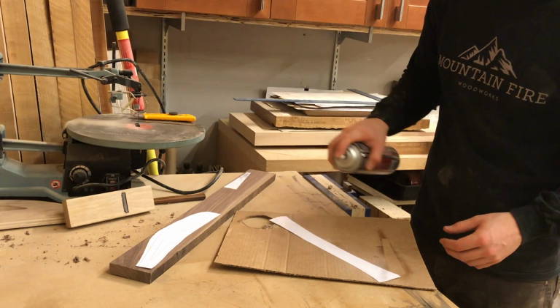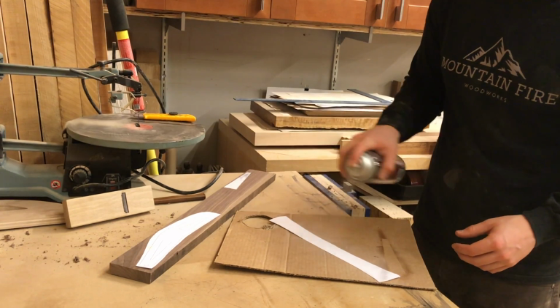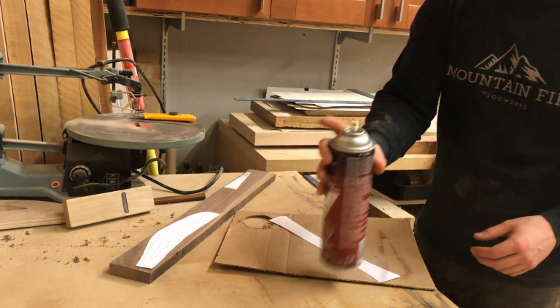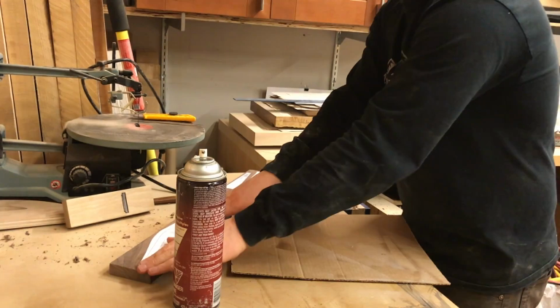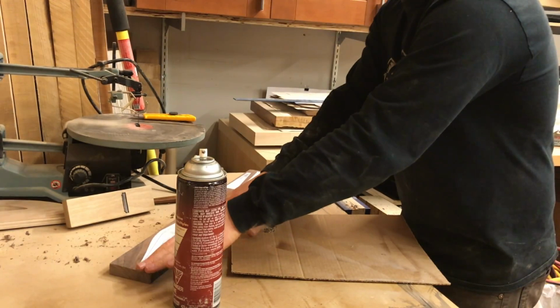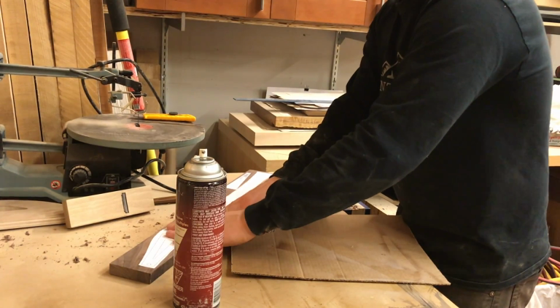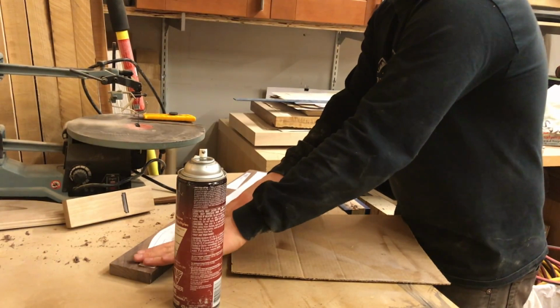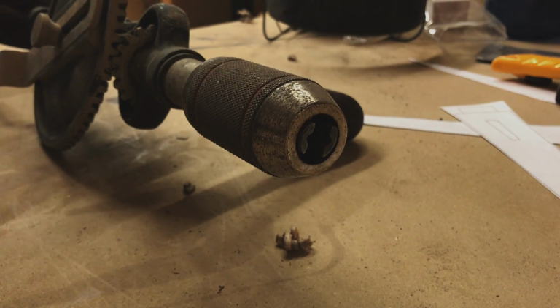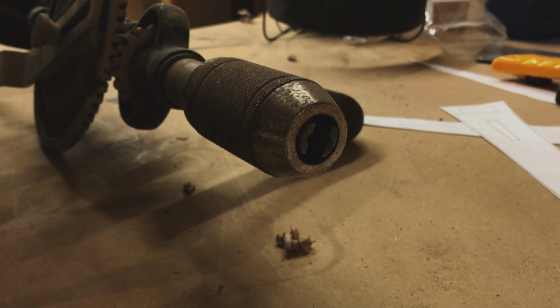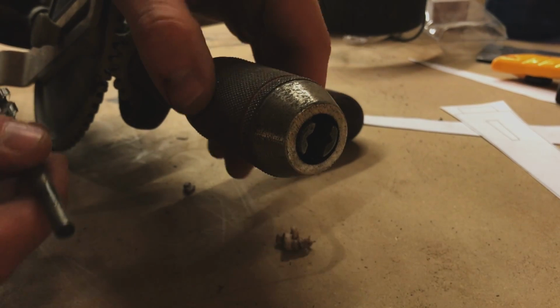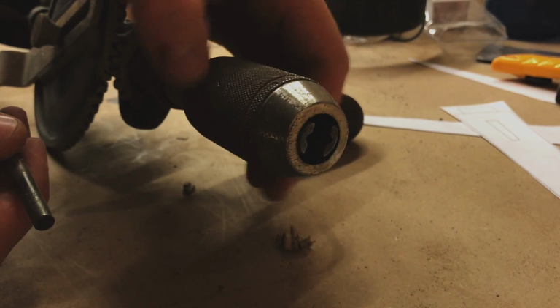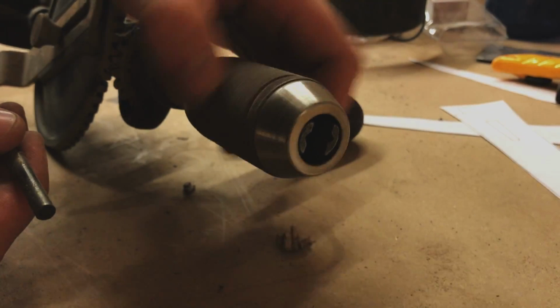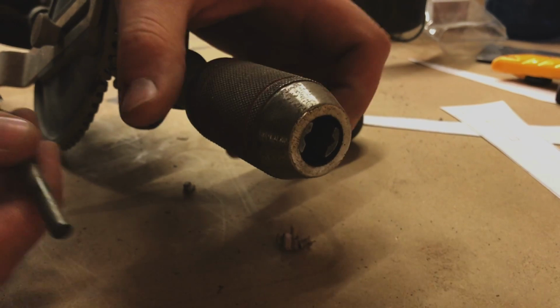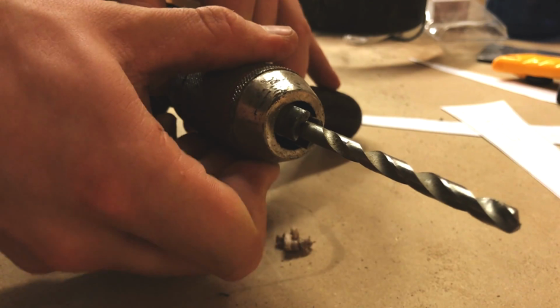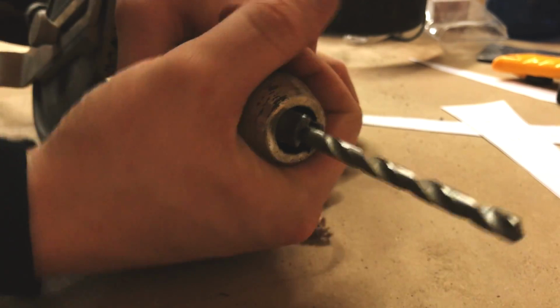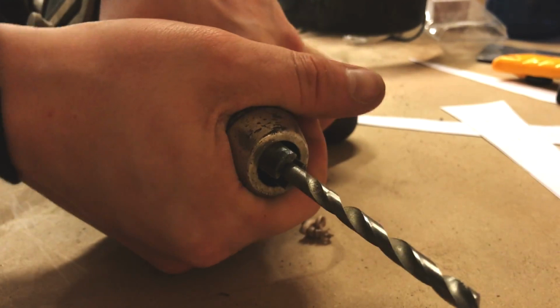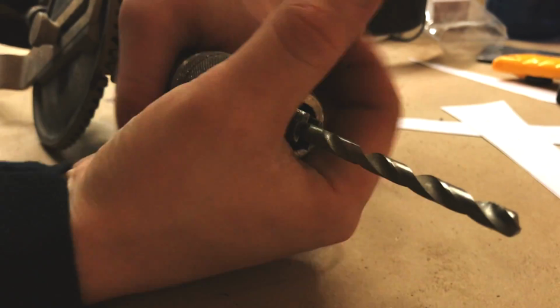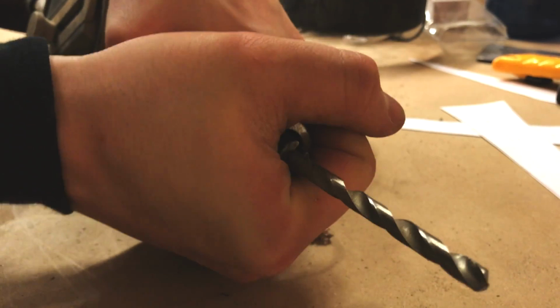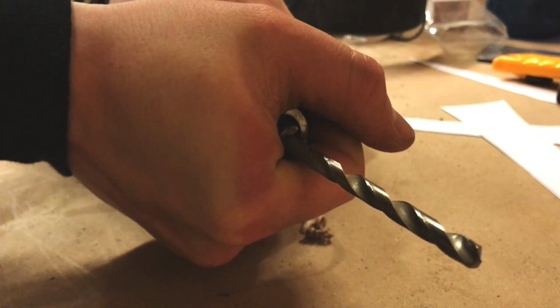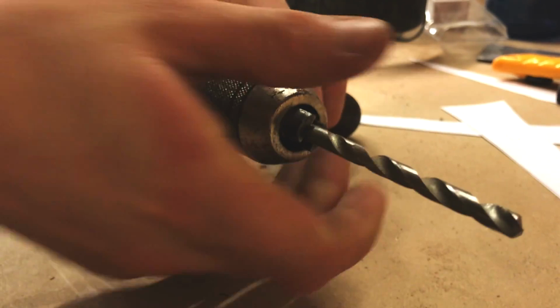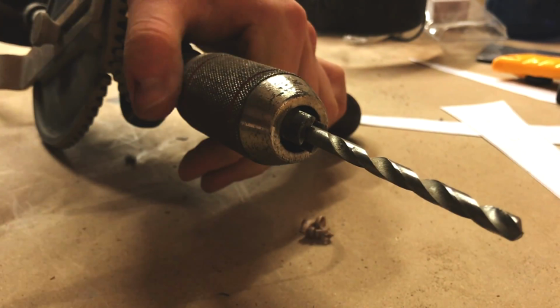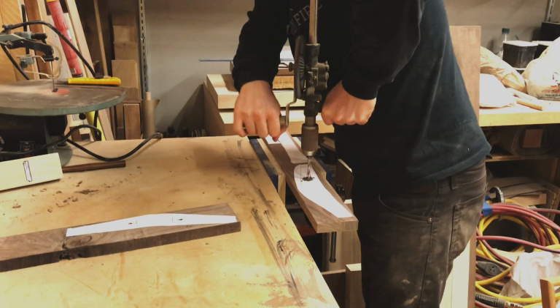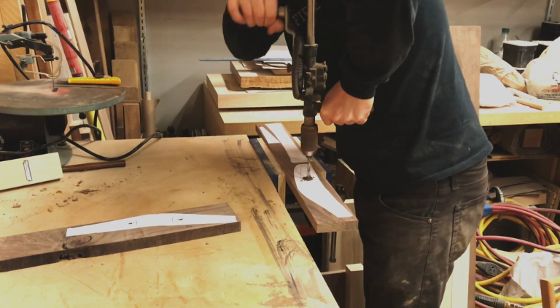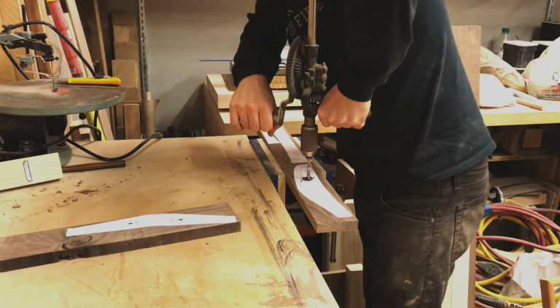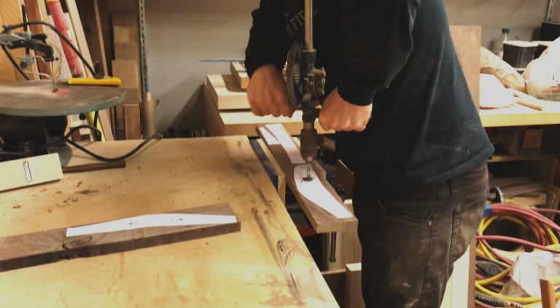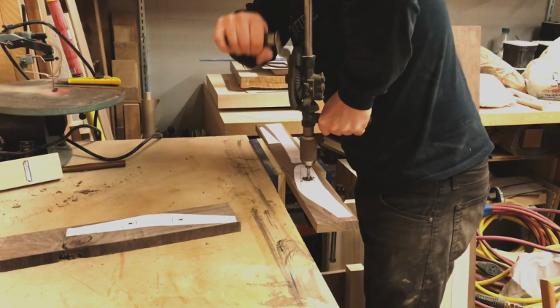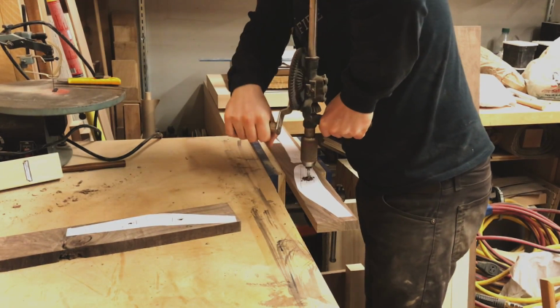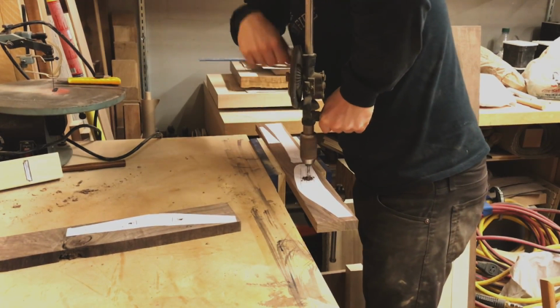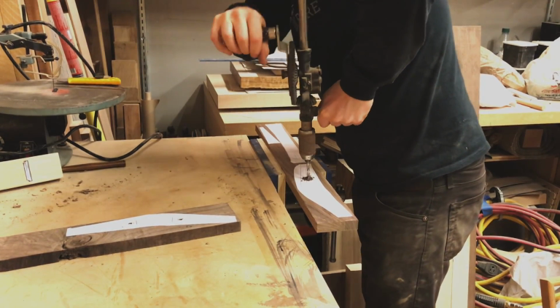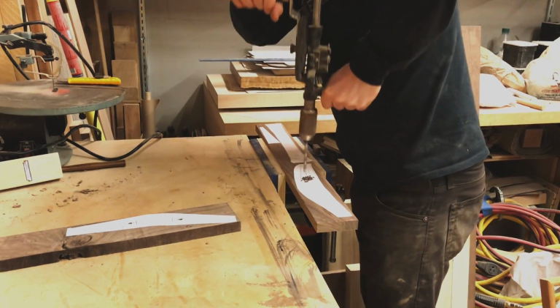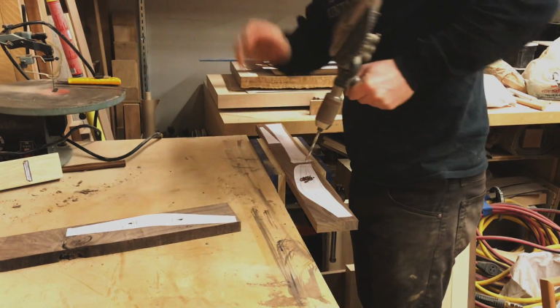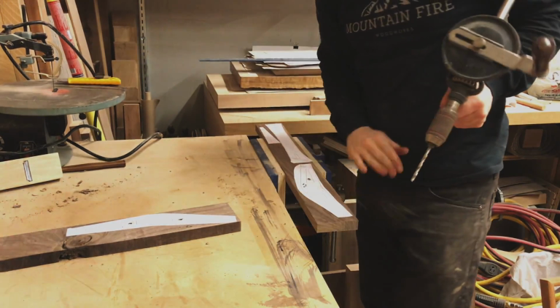I cut the parts out of the PDF and glued them directly onto the wood. I drilled the holes for the interior cutouts with an old timey hand drill. This step can also be done with a drill press, an electric drill, or any invention from the last 50 to 60 years.